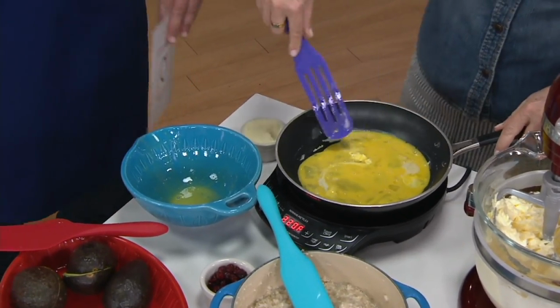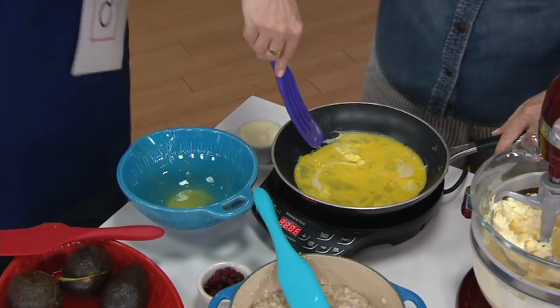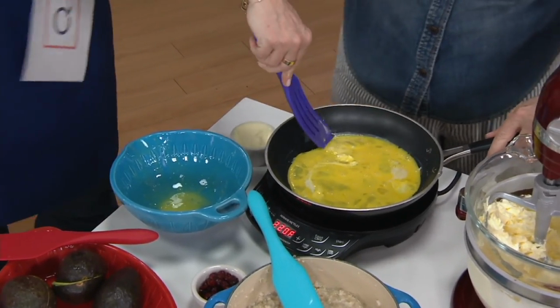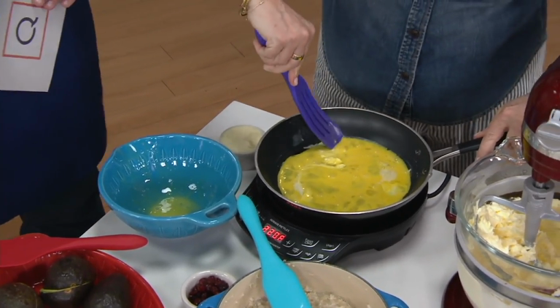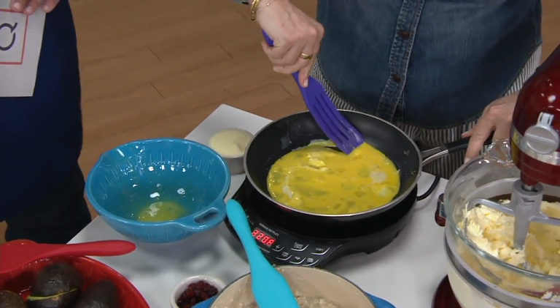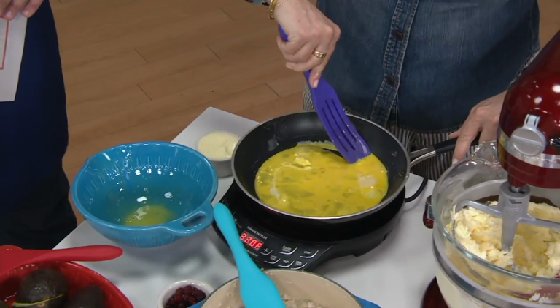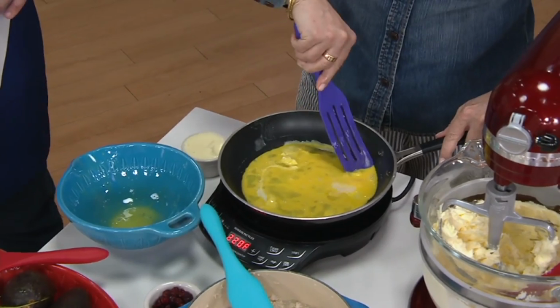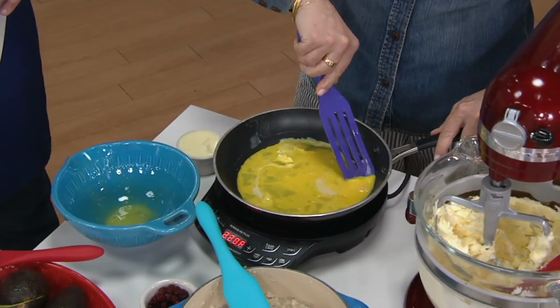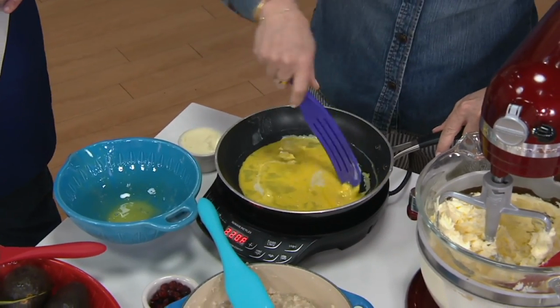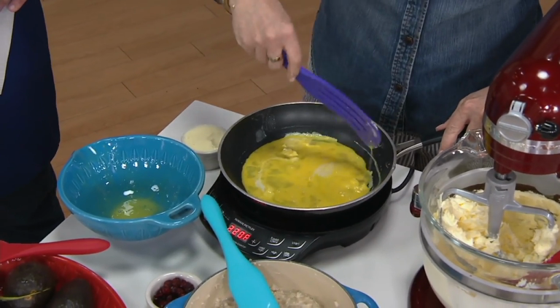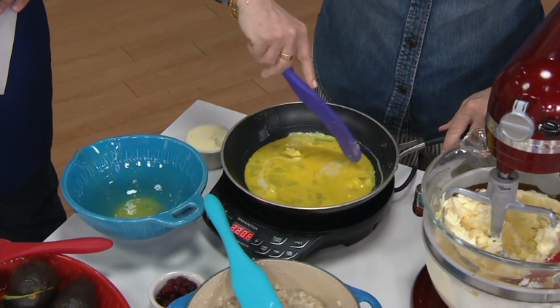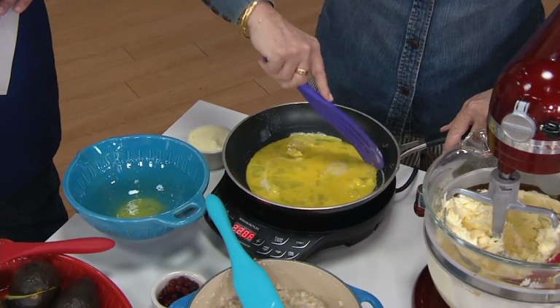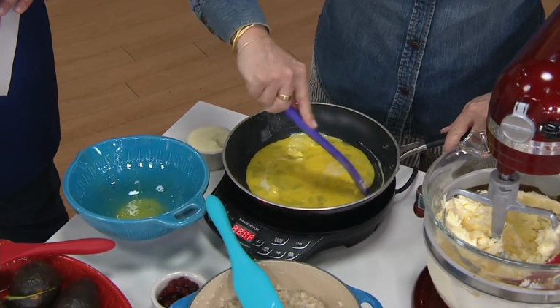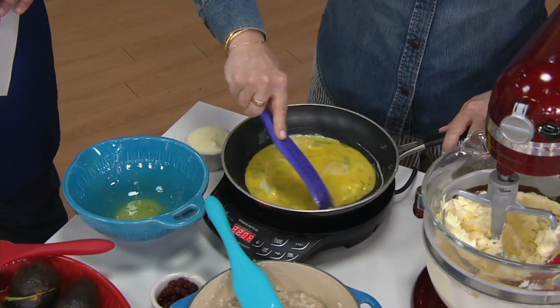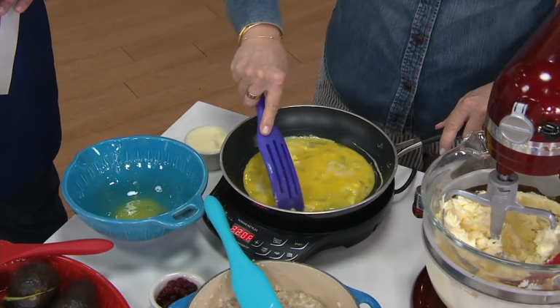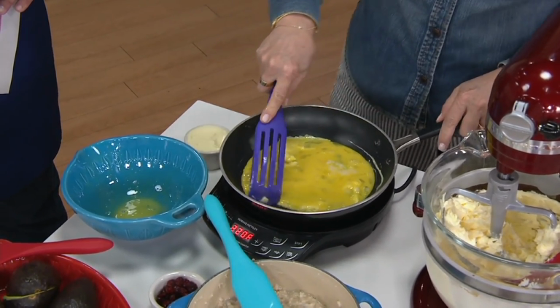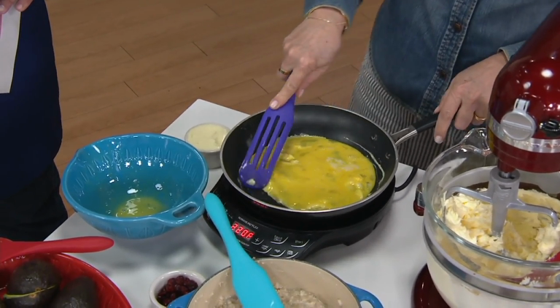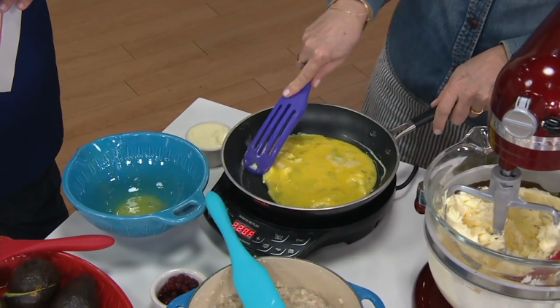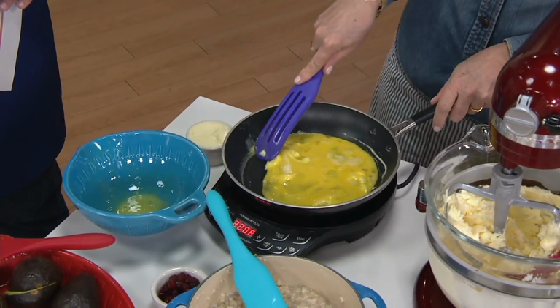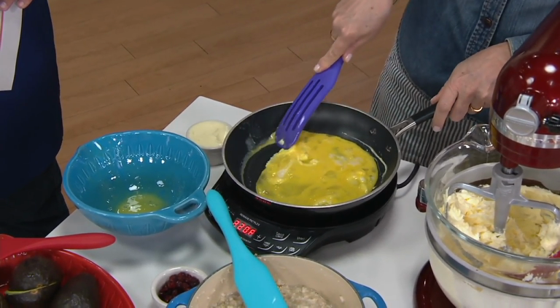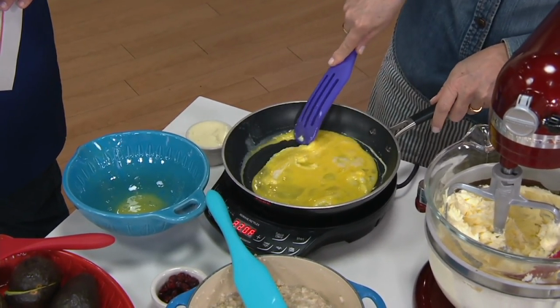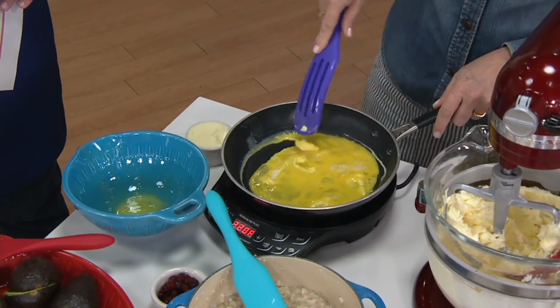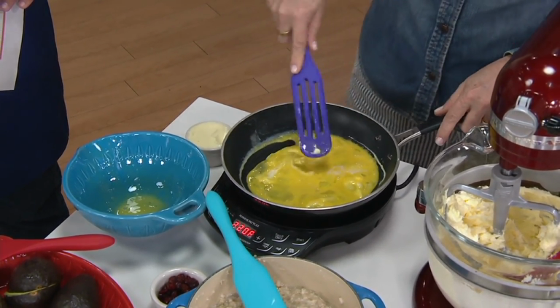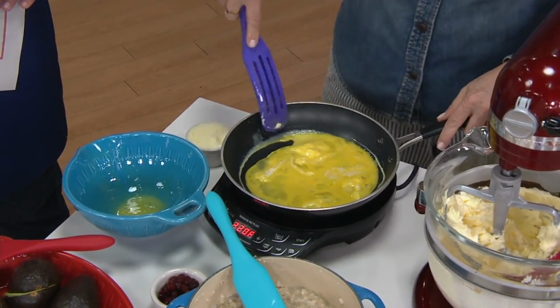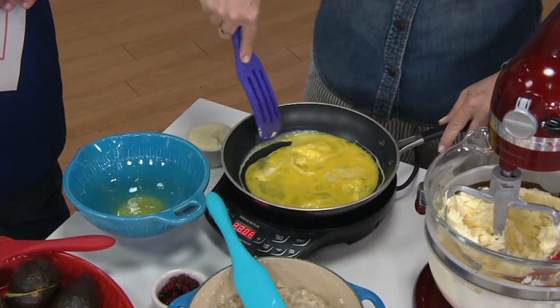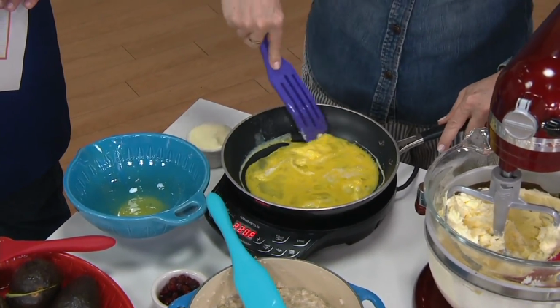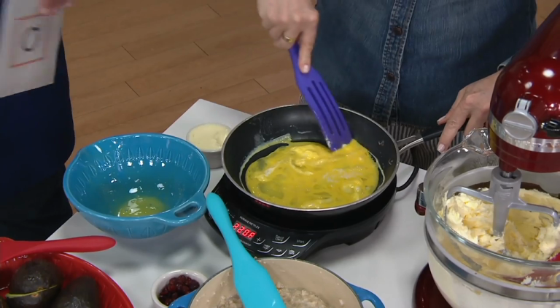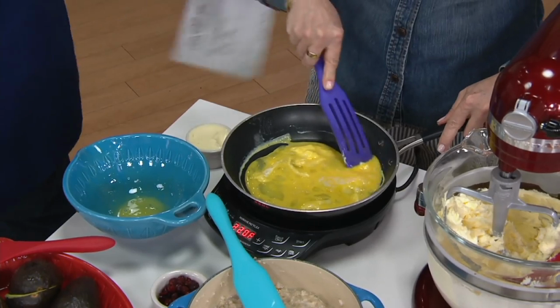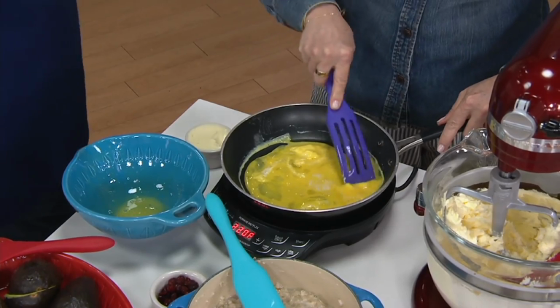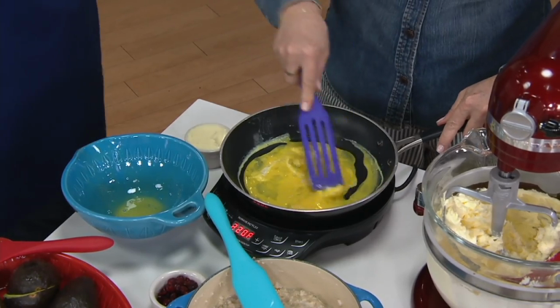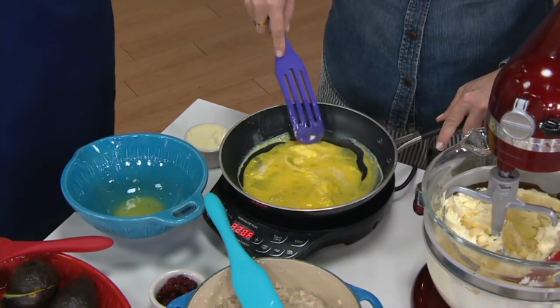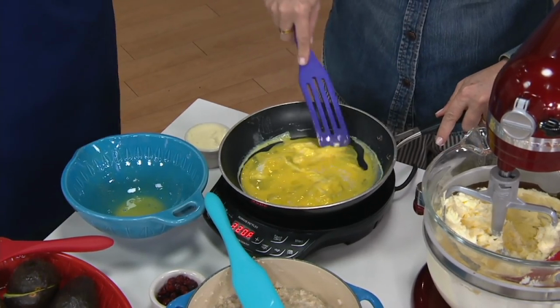I can't say enough — when I see people with nonstick, when I see people with Le Creuset and they're using metal, I just kind of go: you need a spurtle.